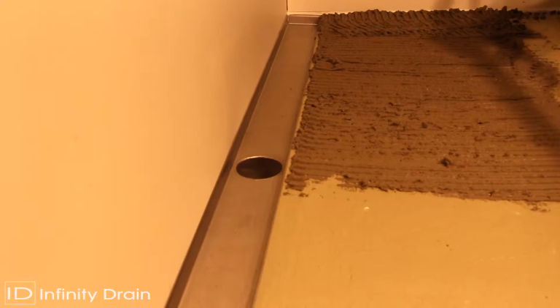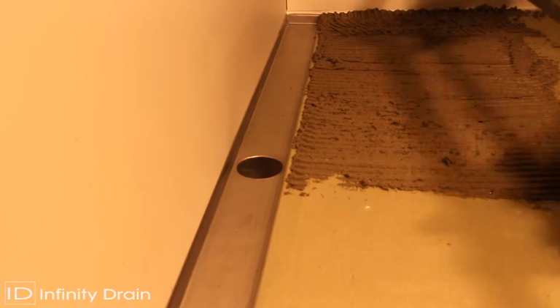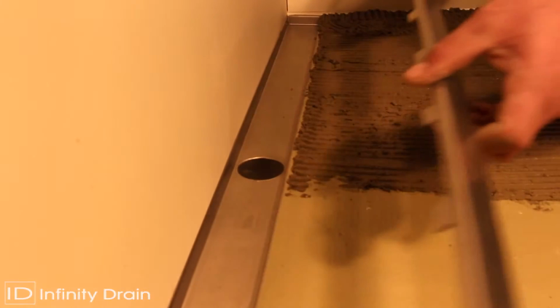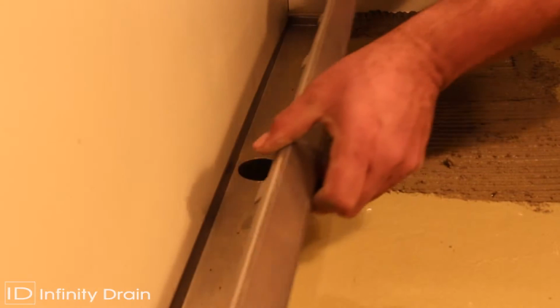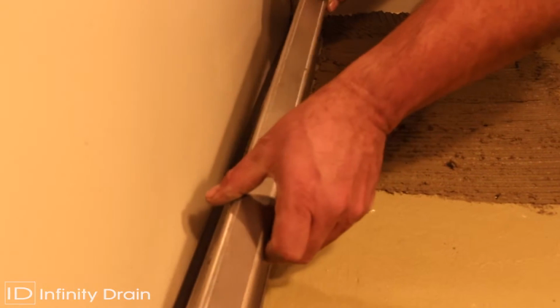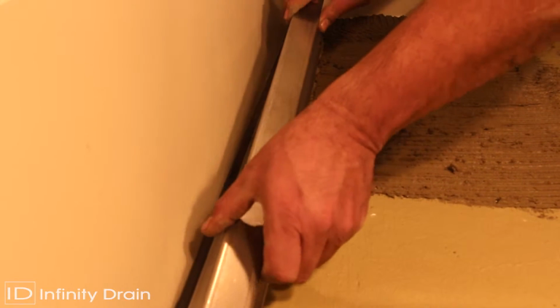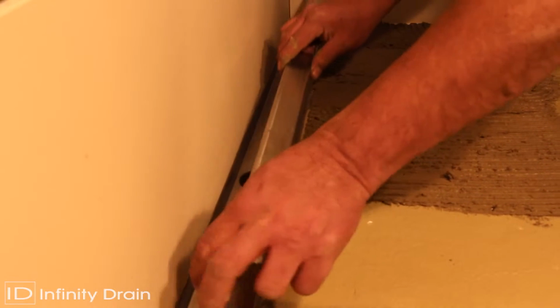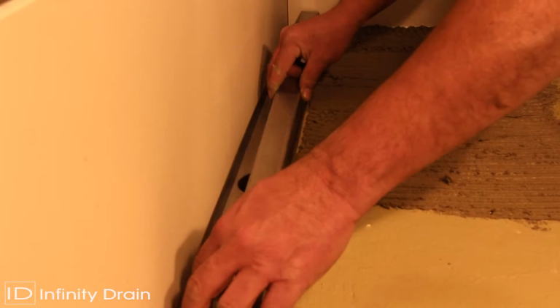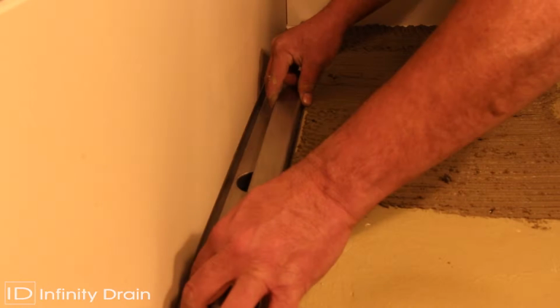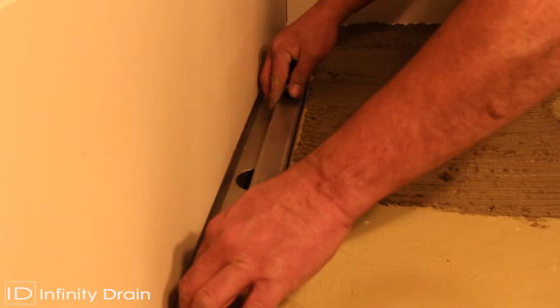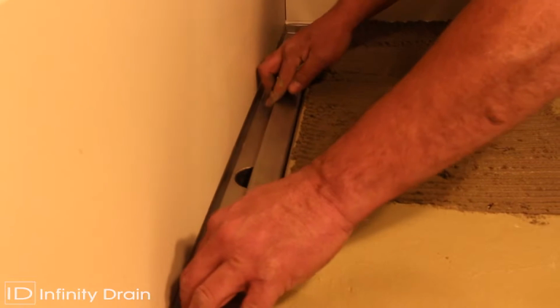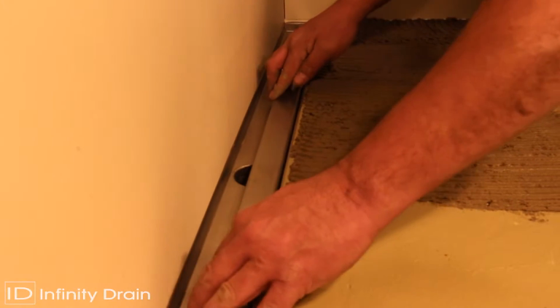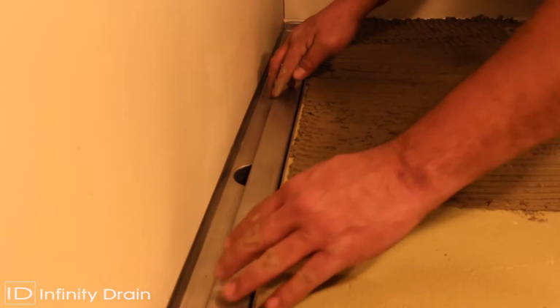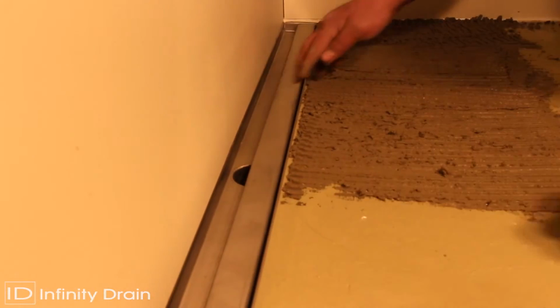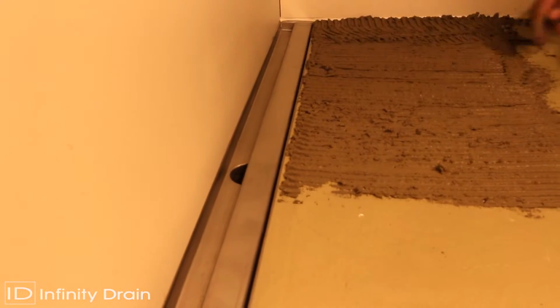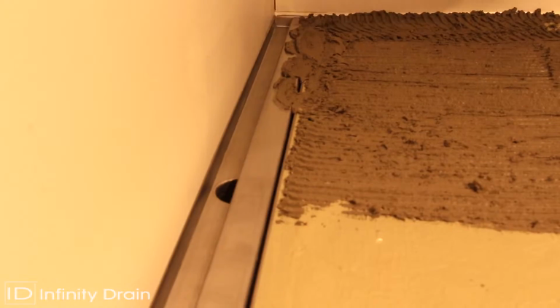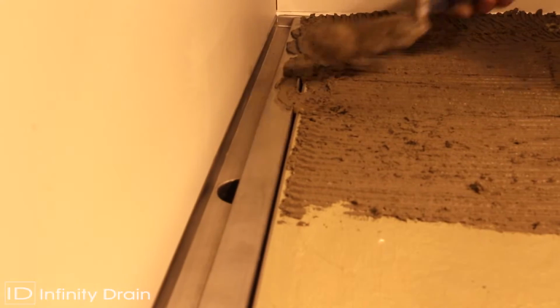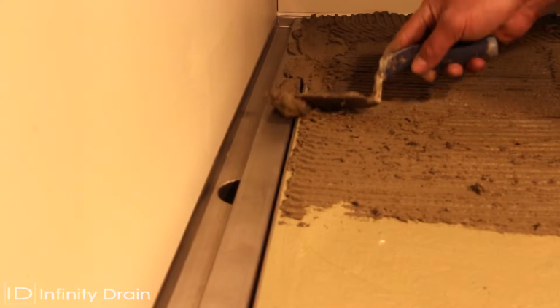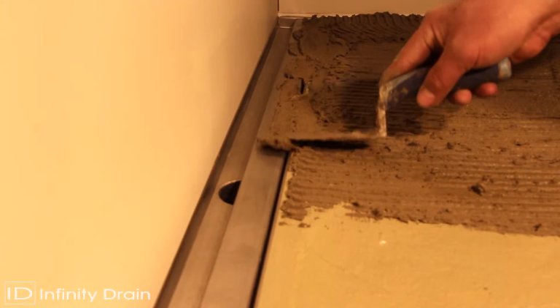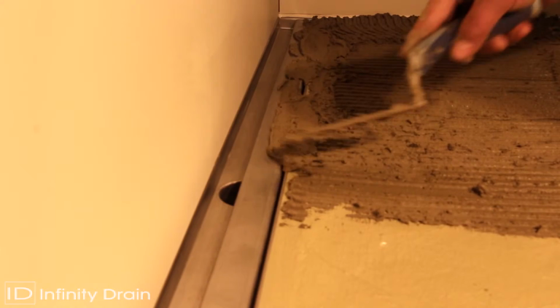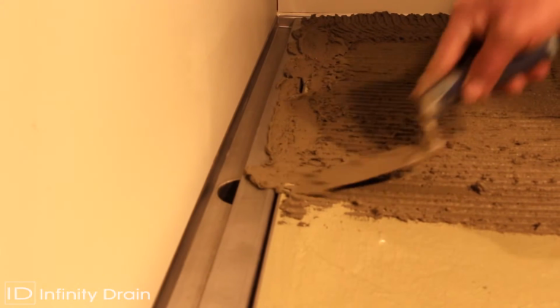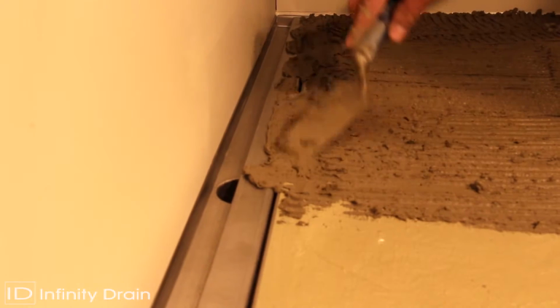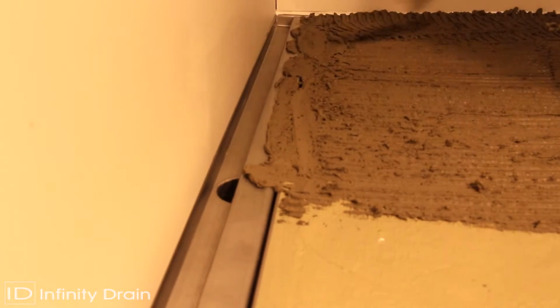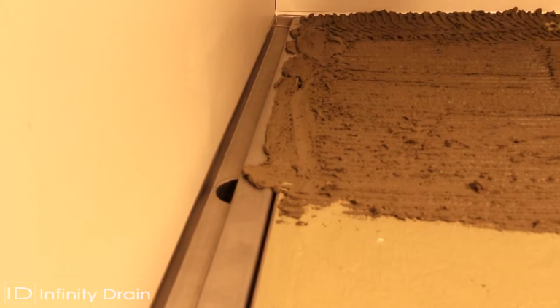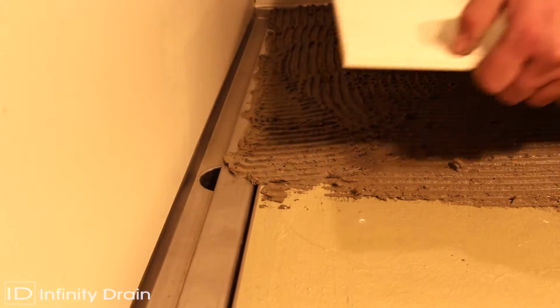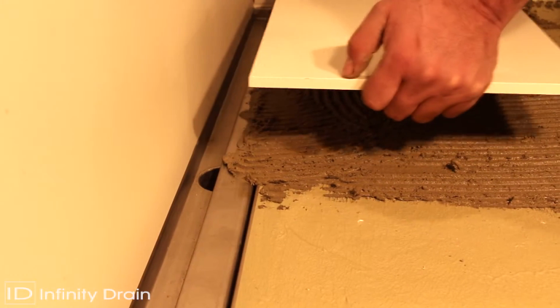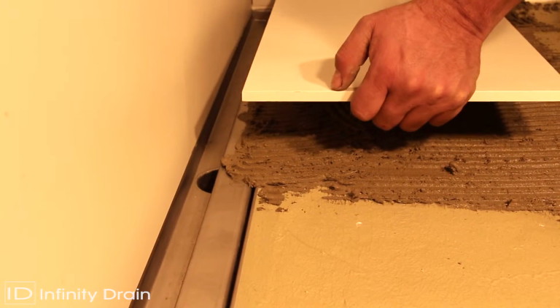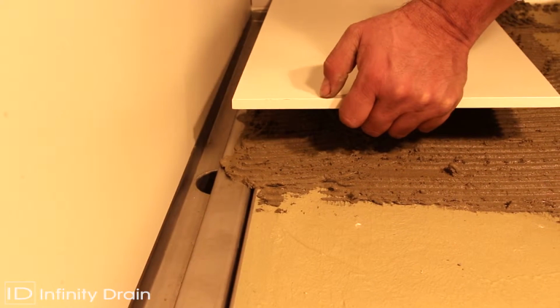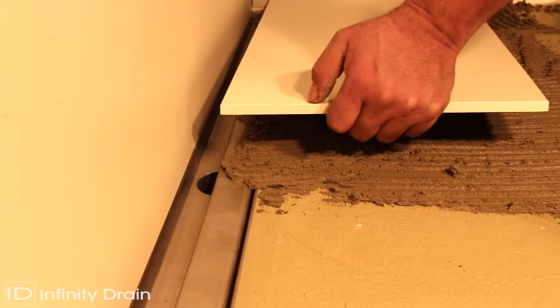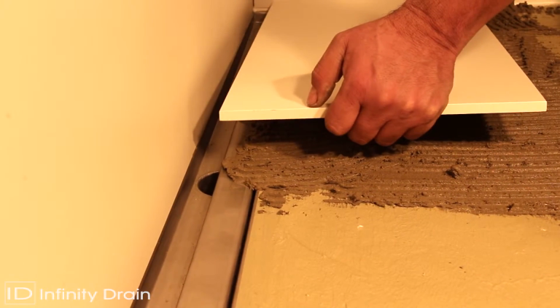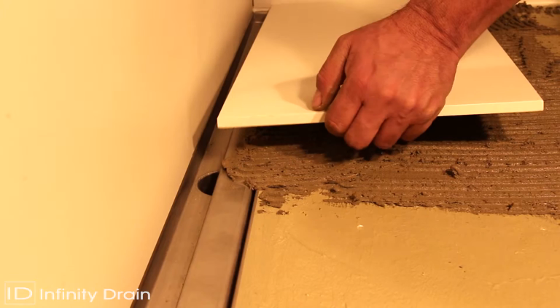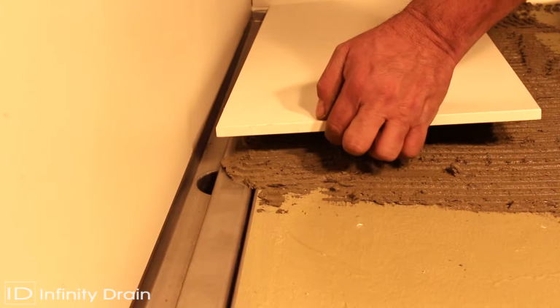After flood testing the shower area as per local code, place the CI25 channel insert into the channel away from the wall. Spread a layer of thinset onto the channel insert and floor, then lay finishing tile up to the edge of the channel insert.